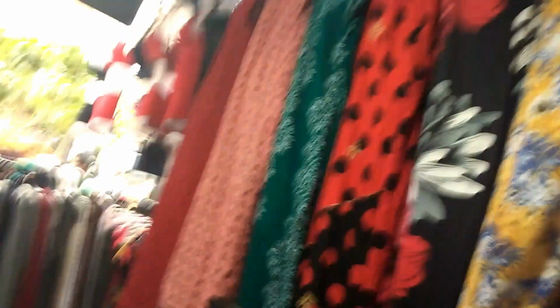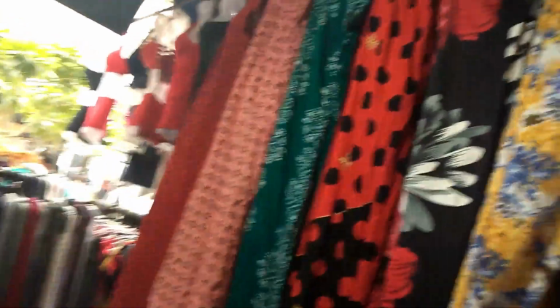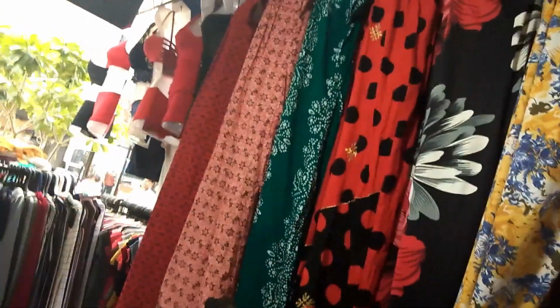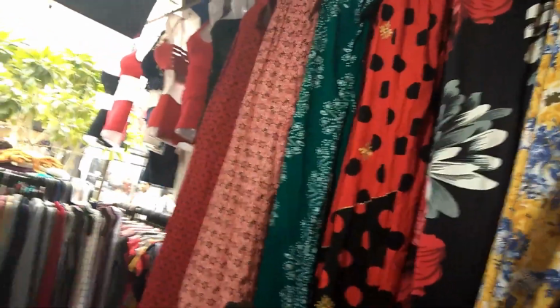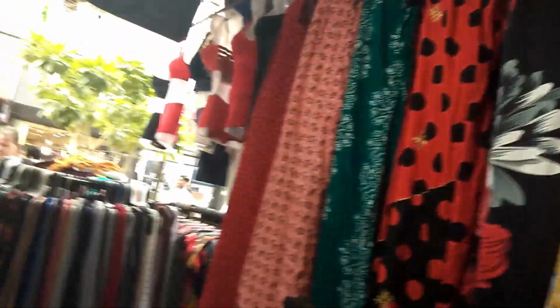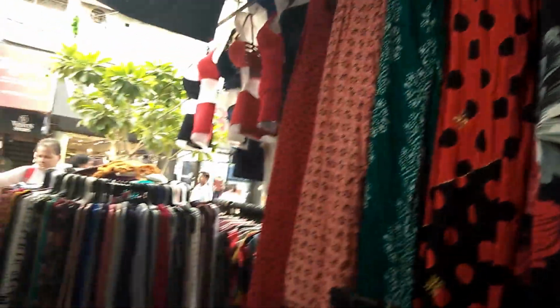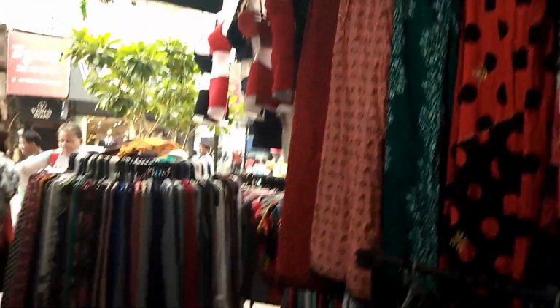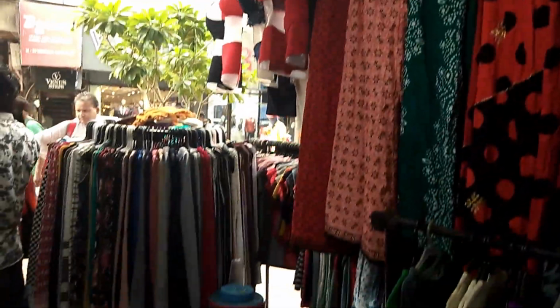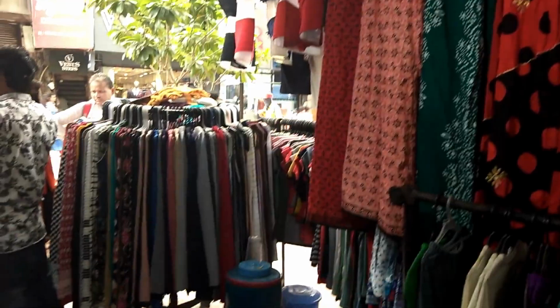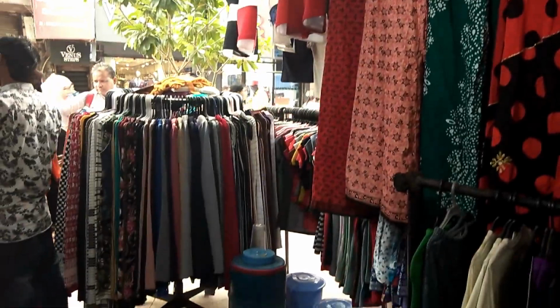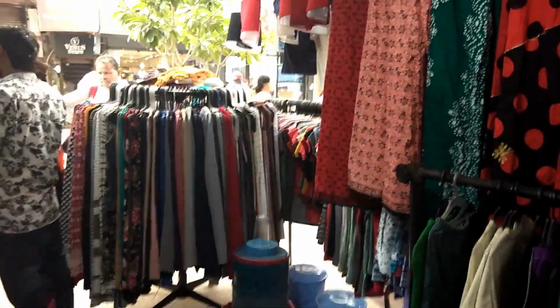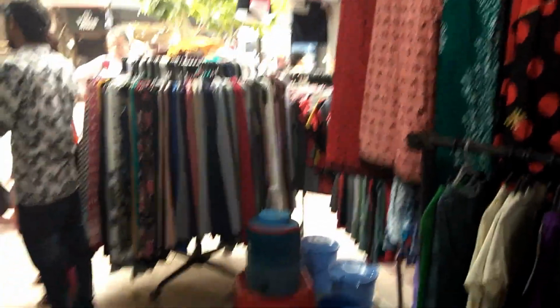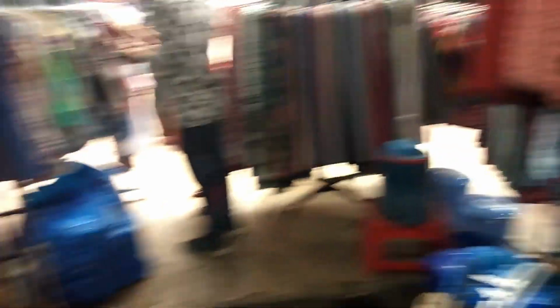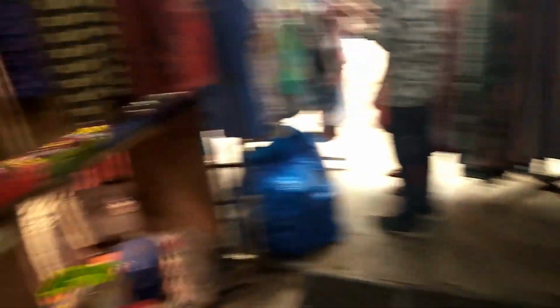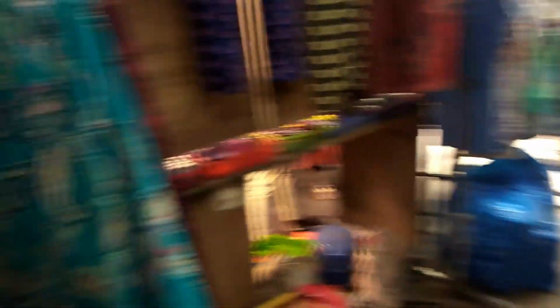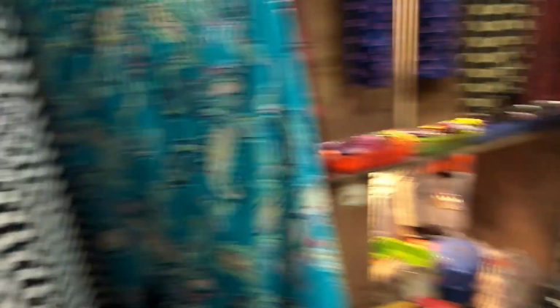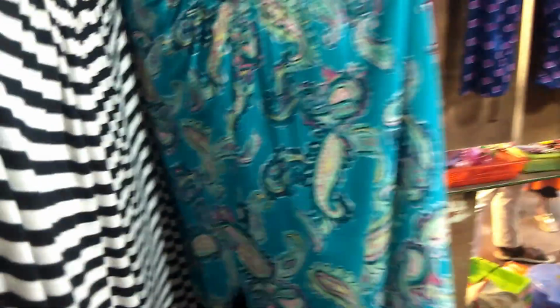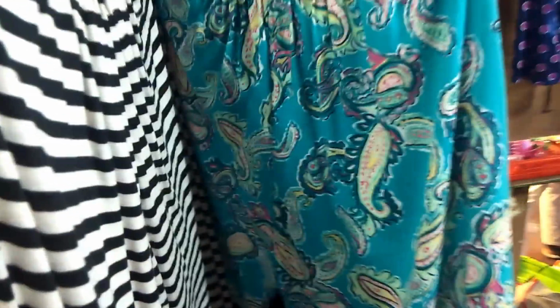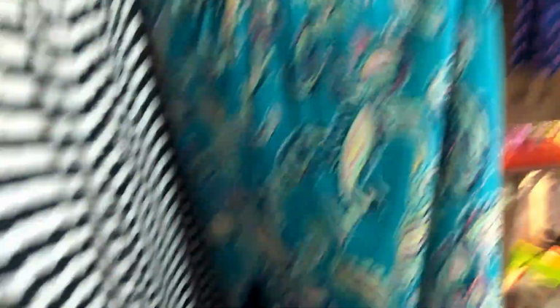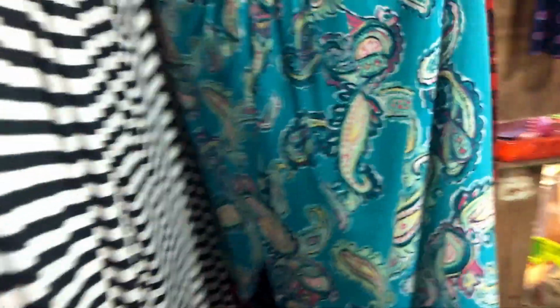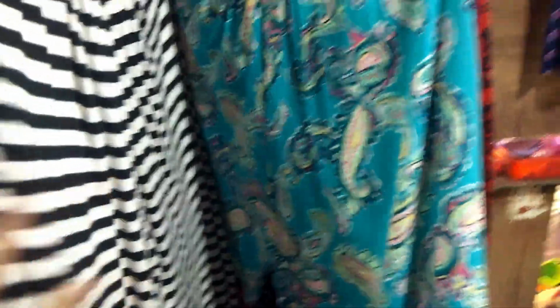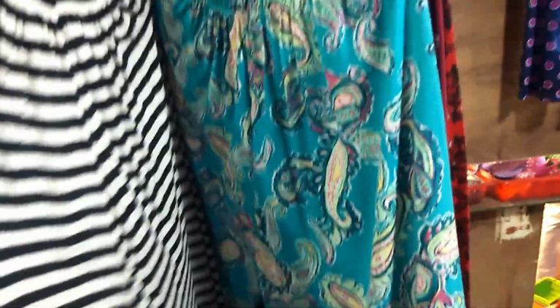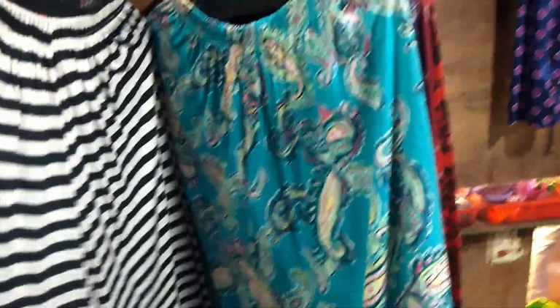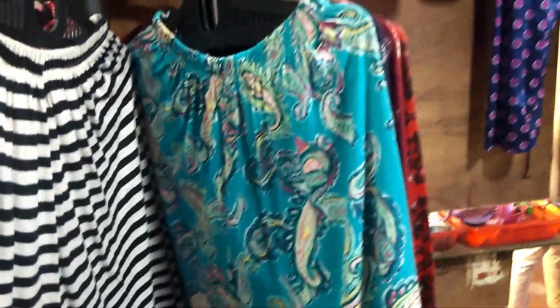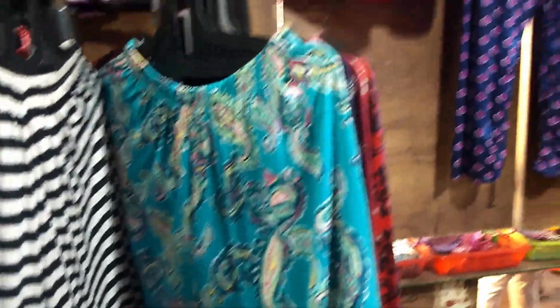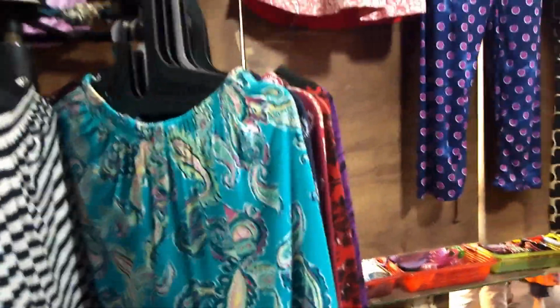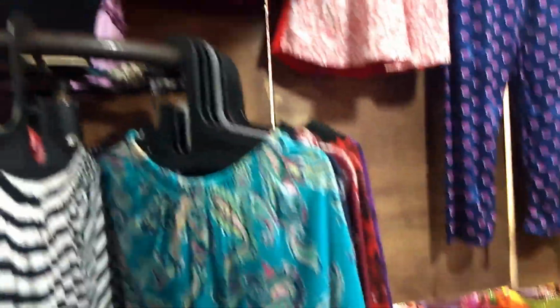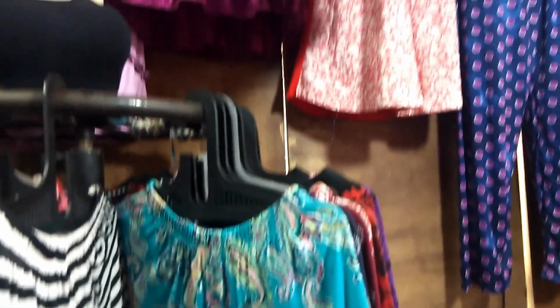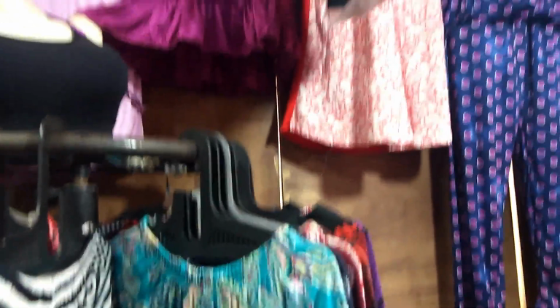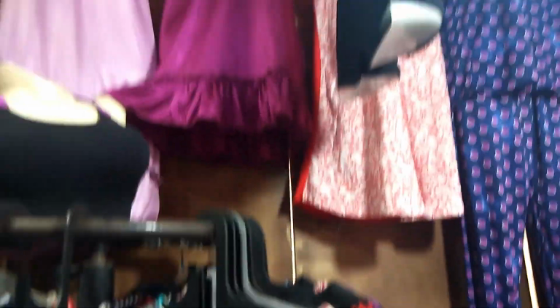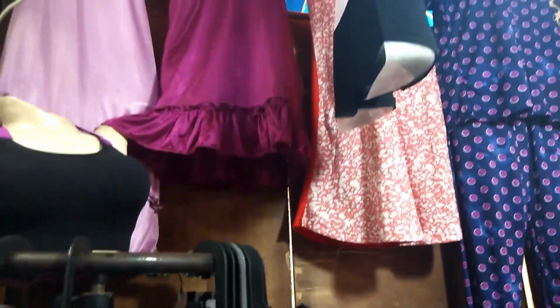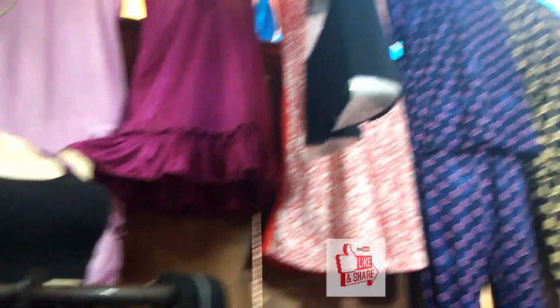This shop was a nightwear shop. There were a lot of nightgowns, pyjamas, and nice suits.